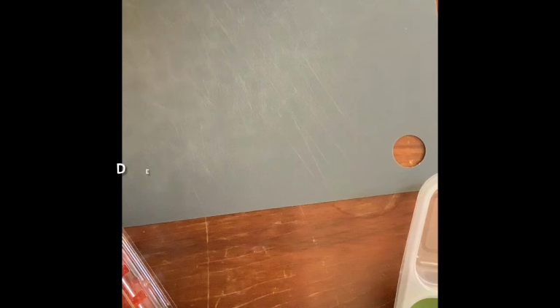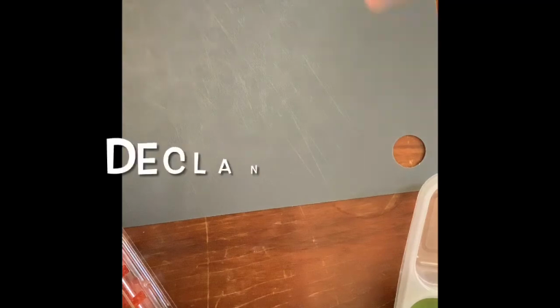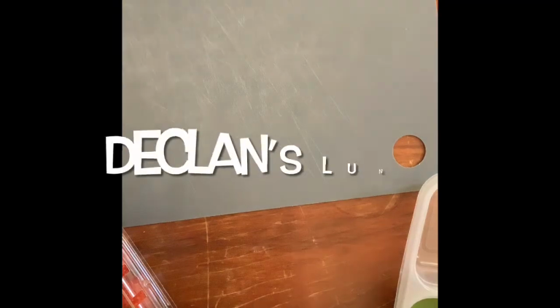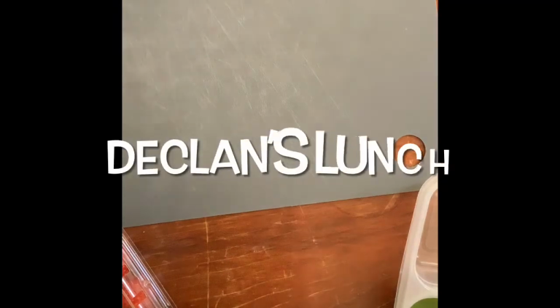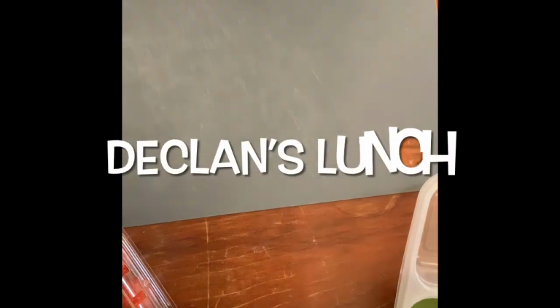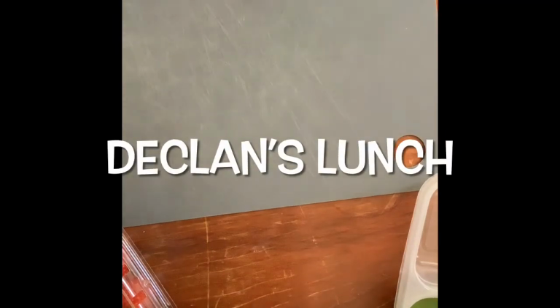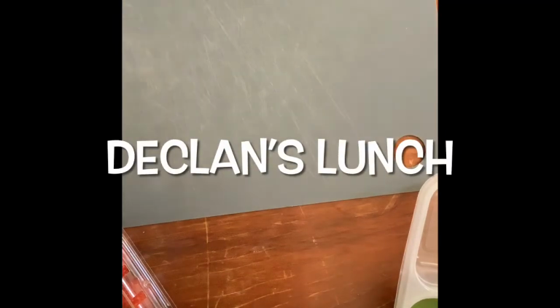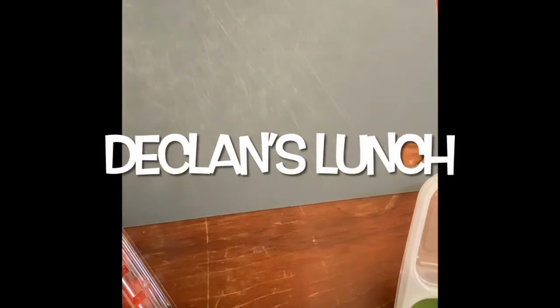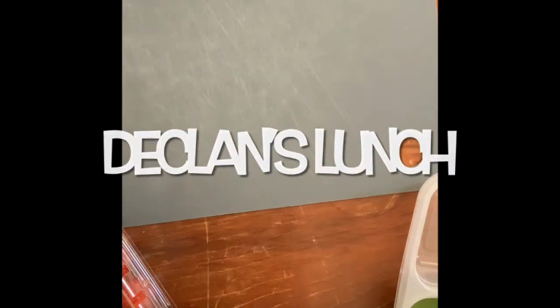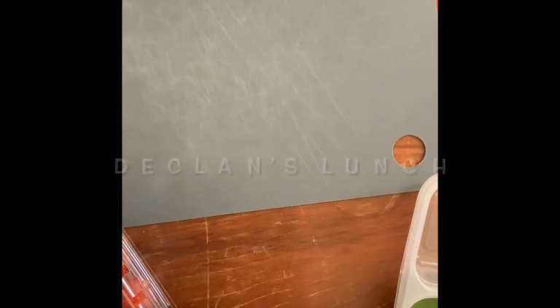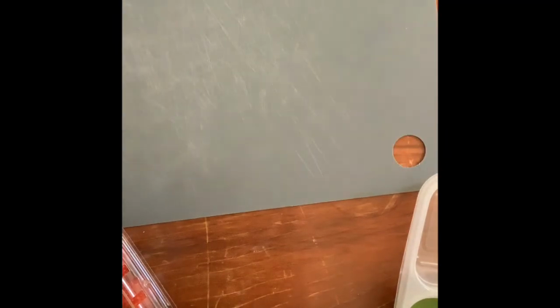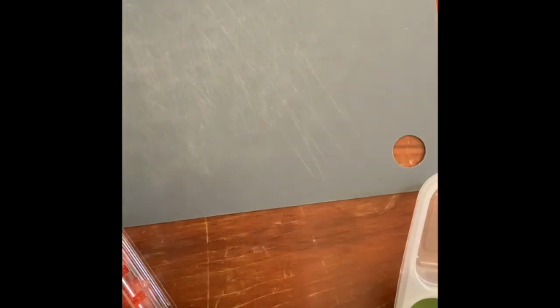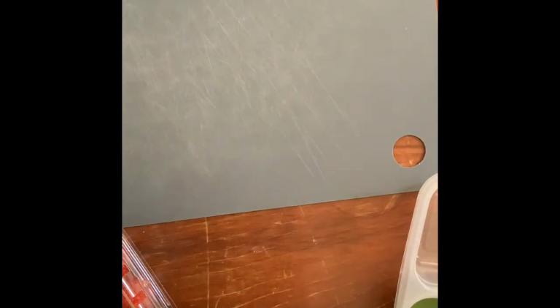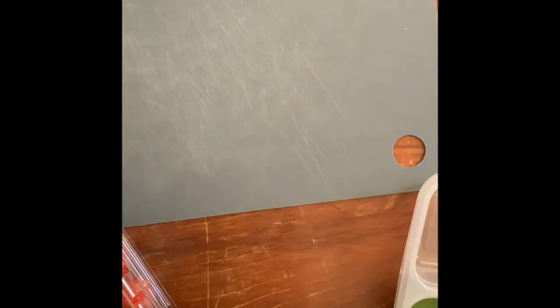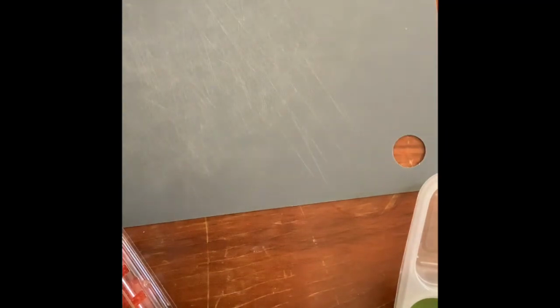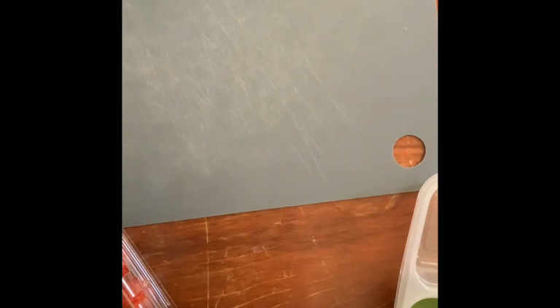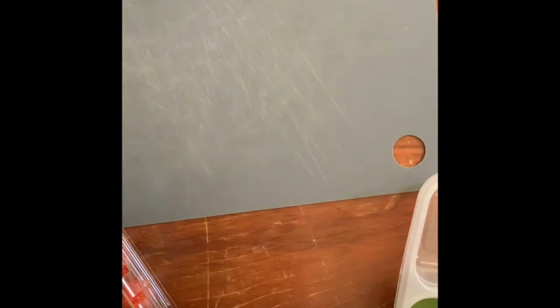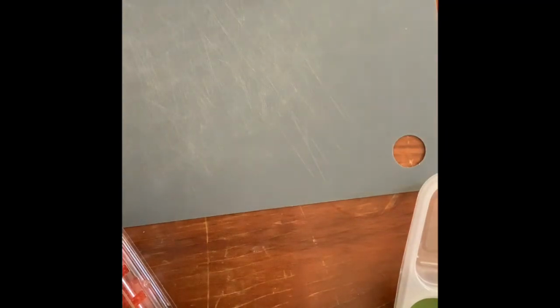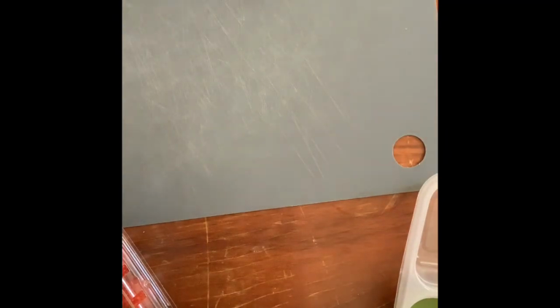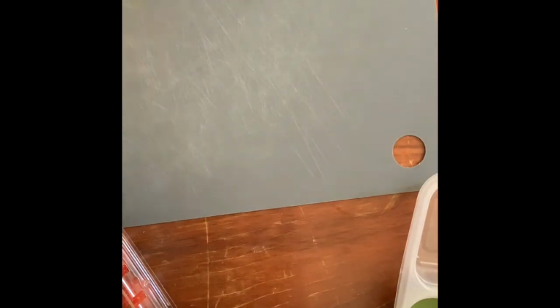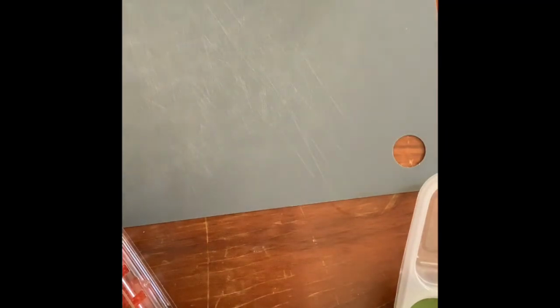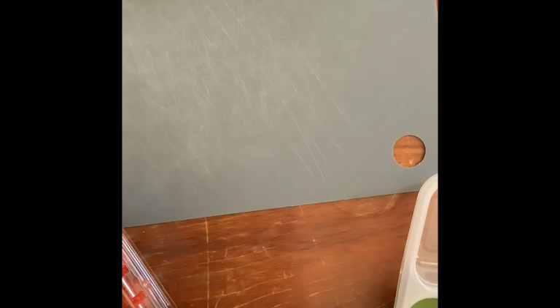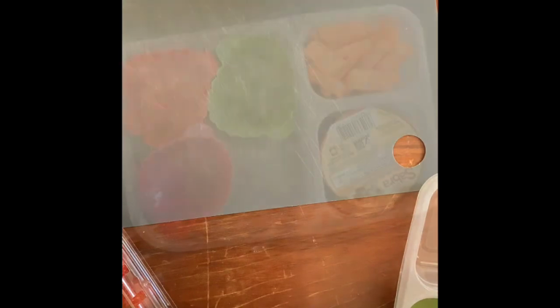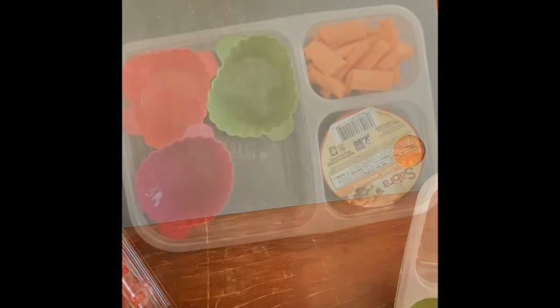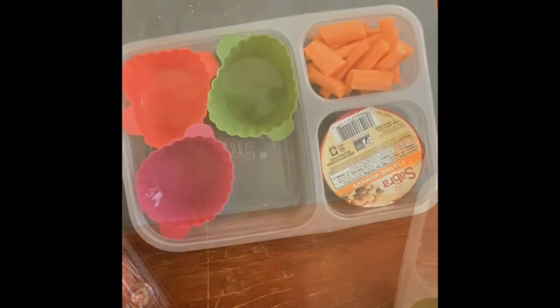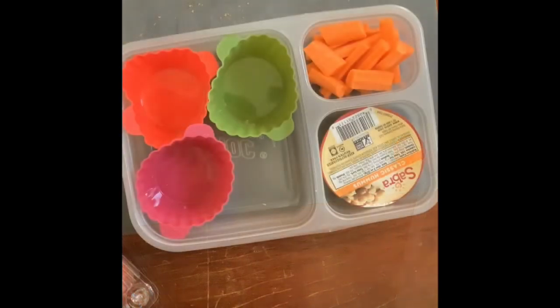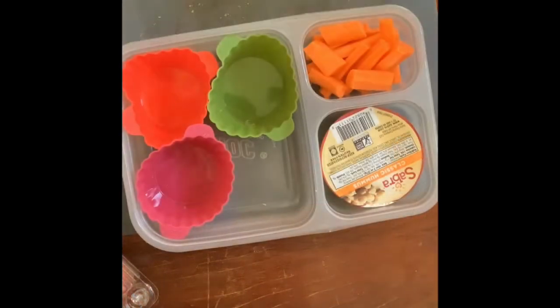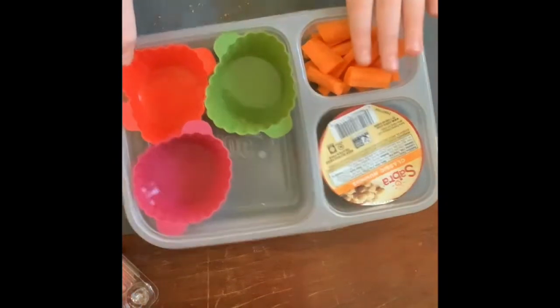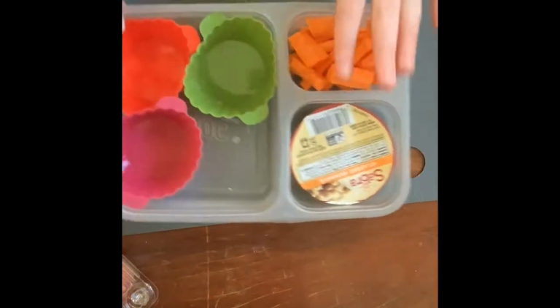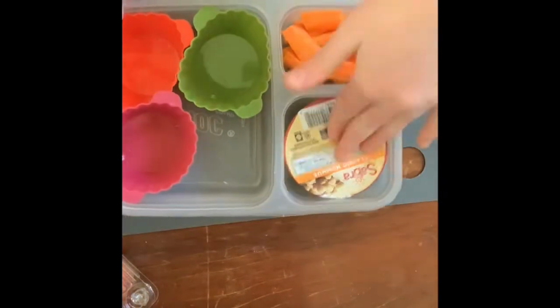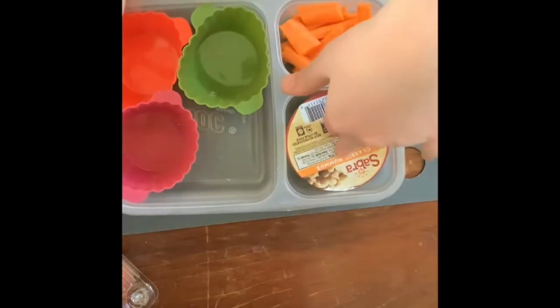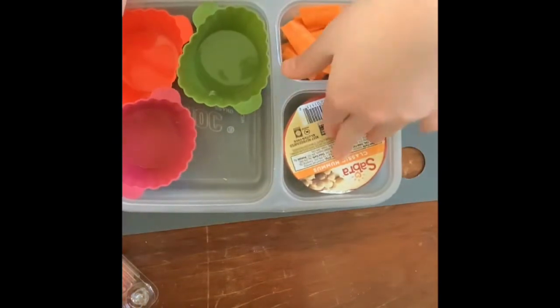Hey guys, welcome back to another lunchmaking video. Today I'm going to be making Declan's lunch. Let's get started. First I just have some carrots and some hummus.